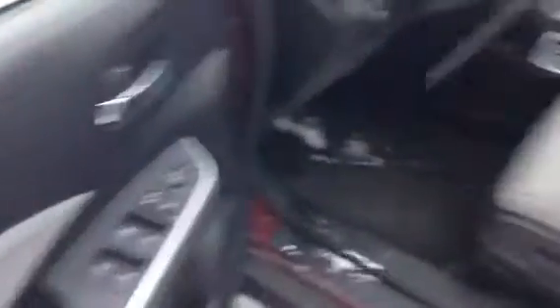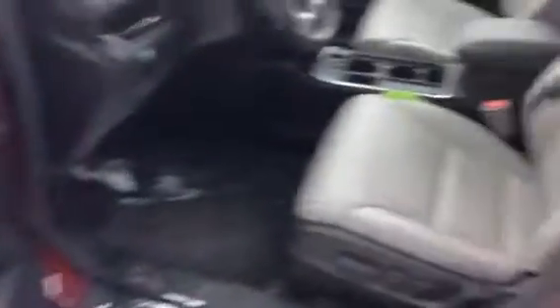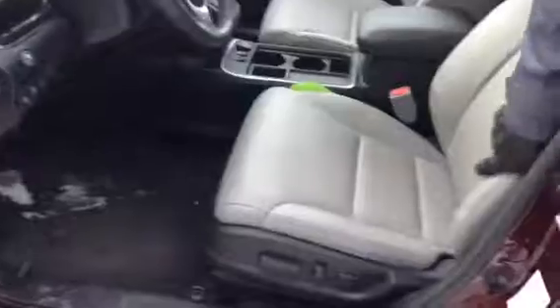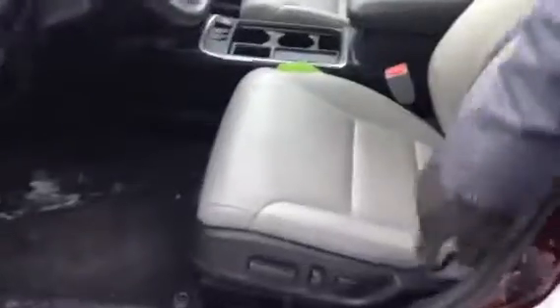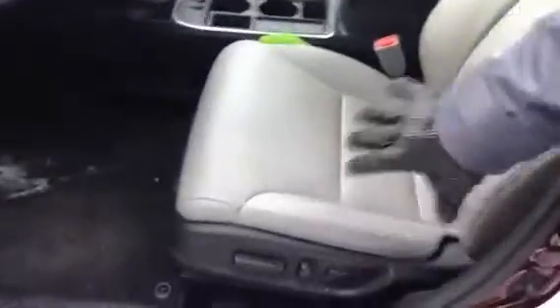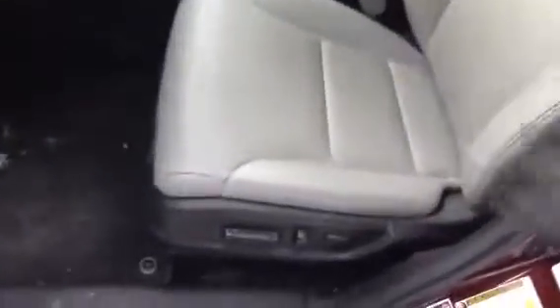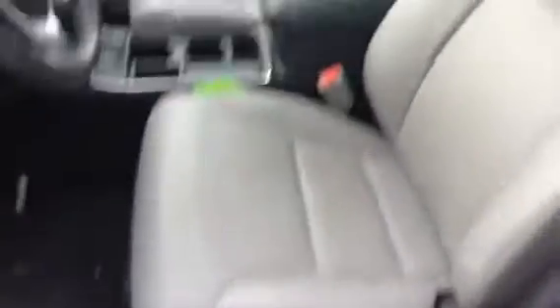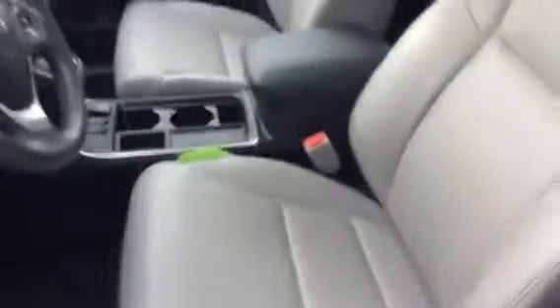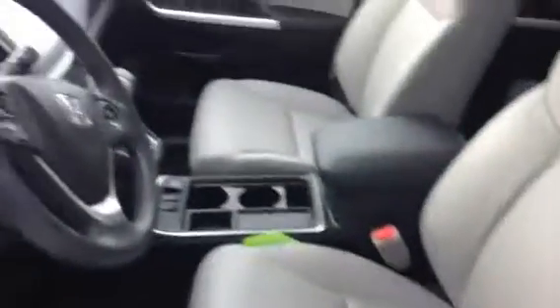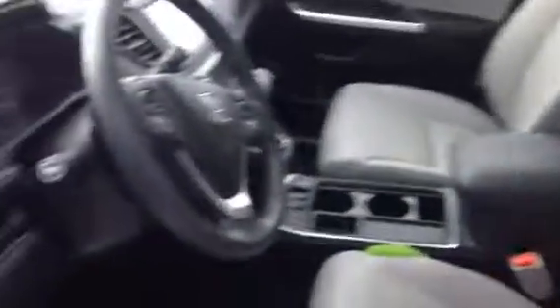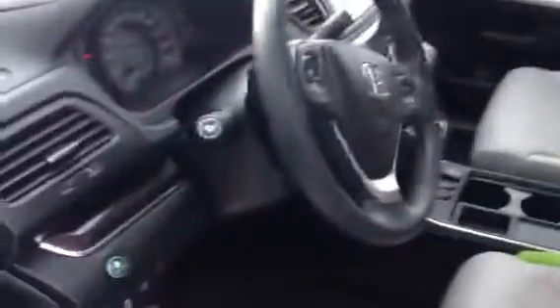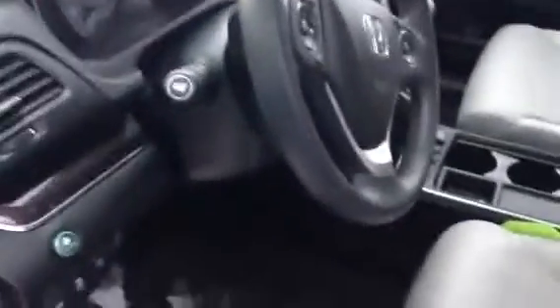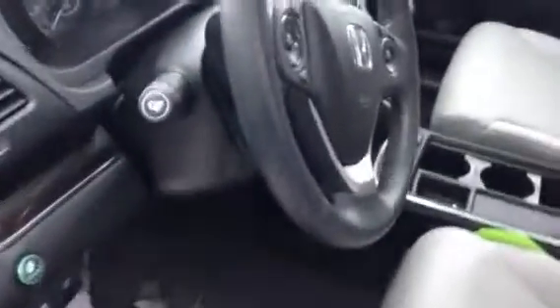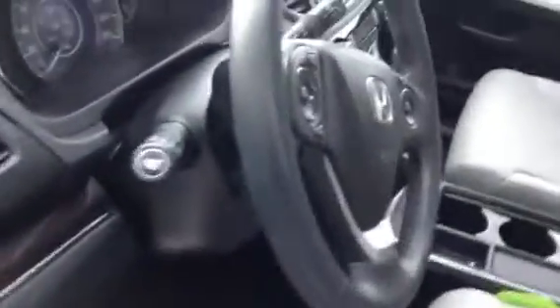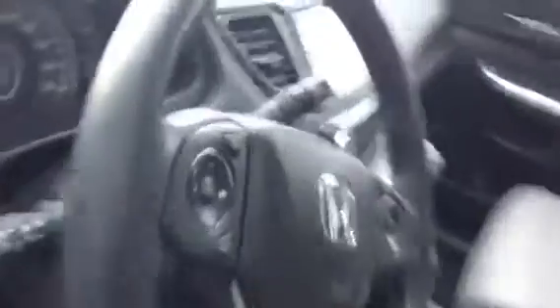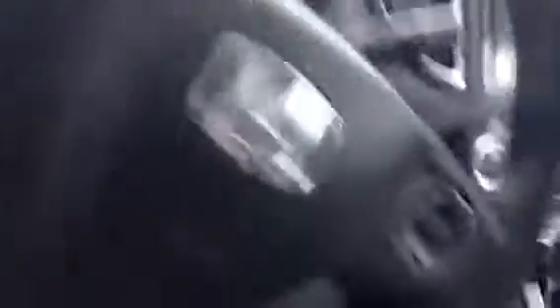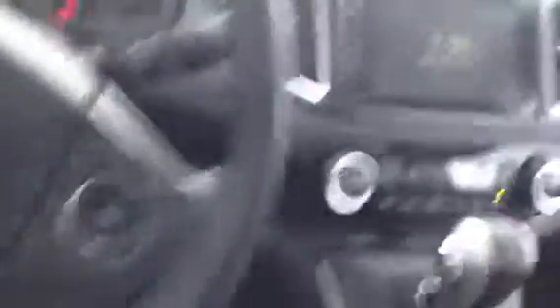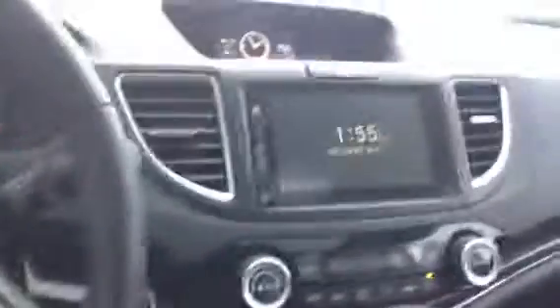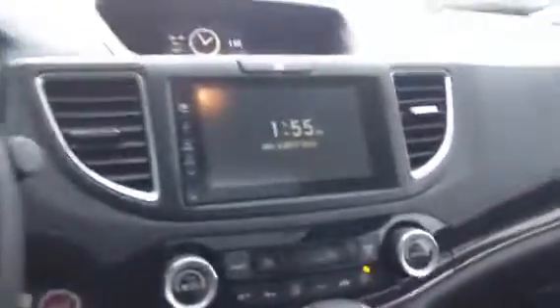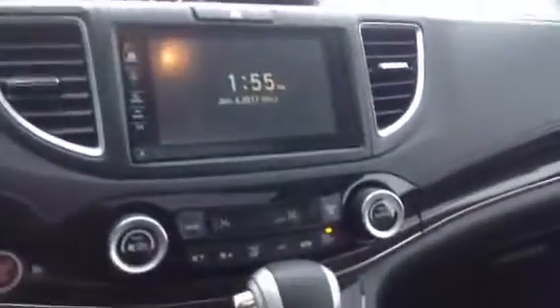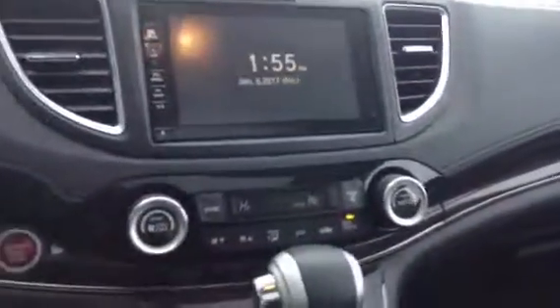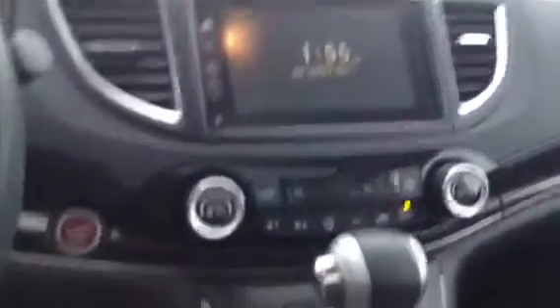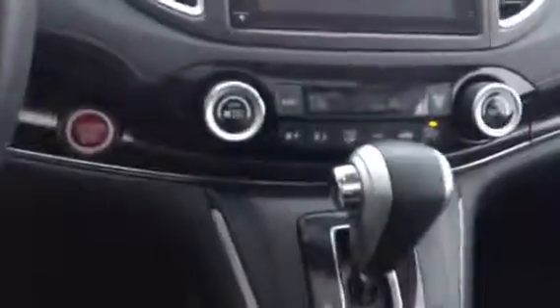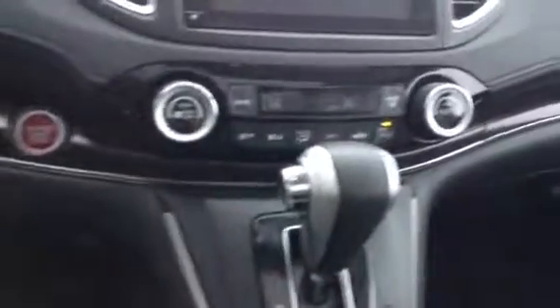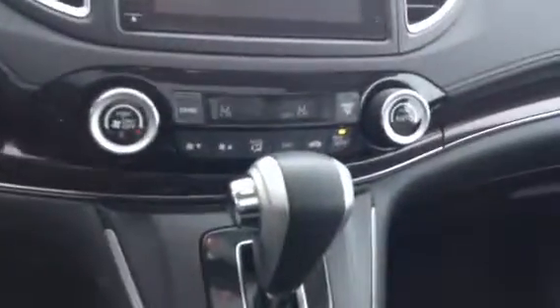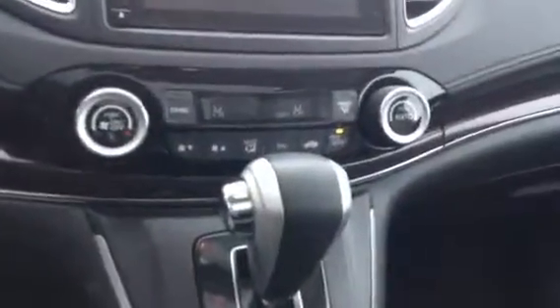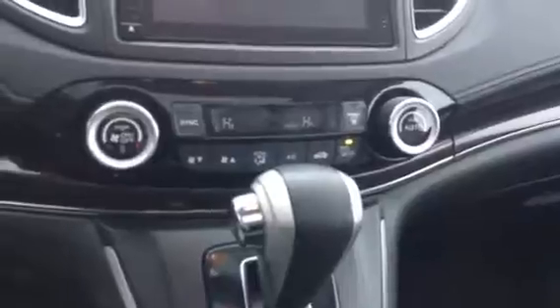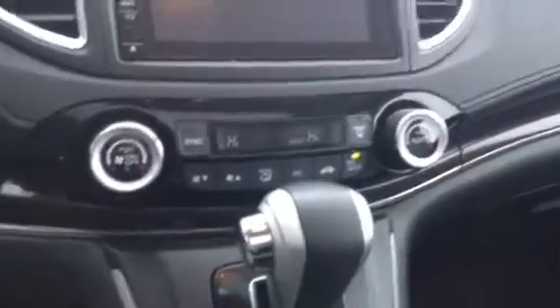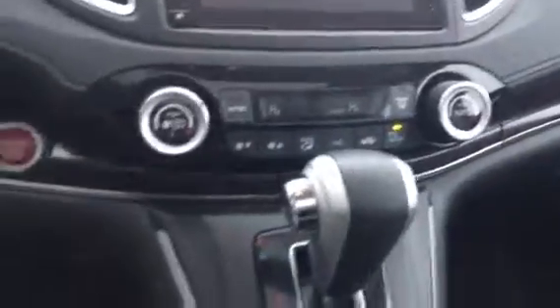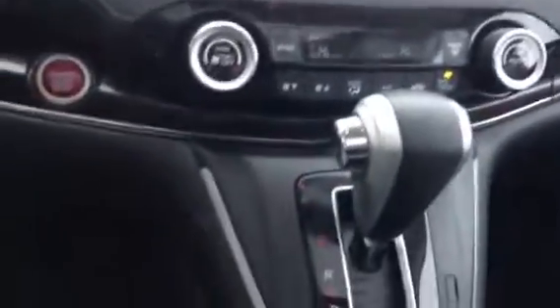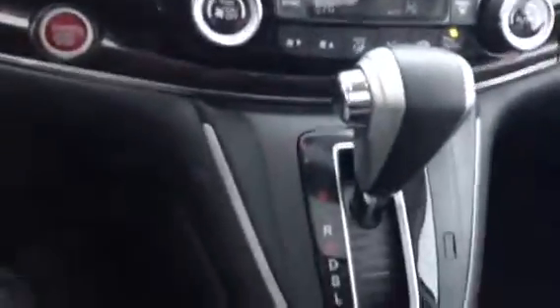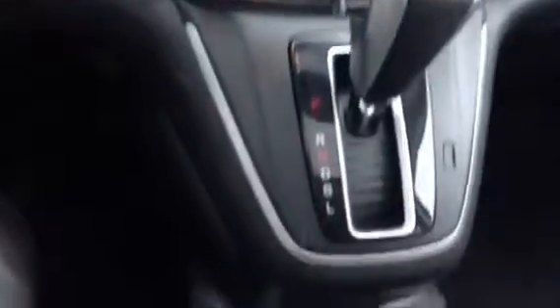Beautiful leather interior with your power seating for the driver. Heated seats, touch screen, backup camera all up there for you, dual climate zone — even got the auto climate control so you can let it warm up while you're inside.